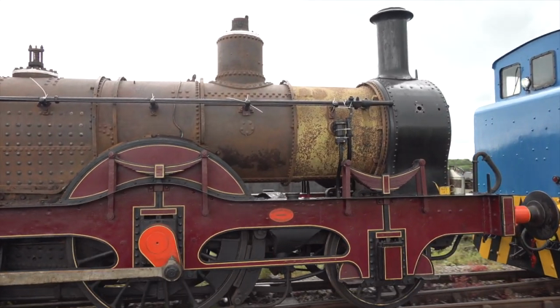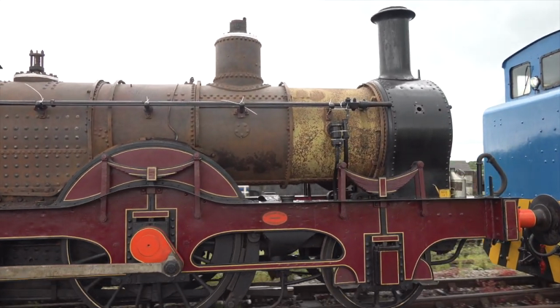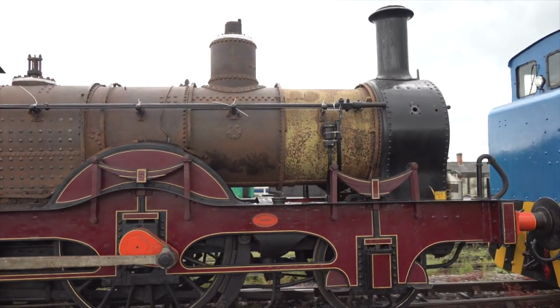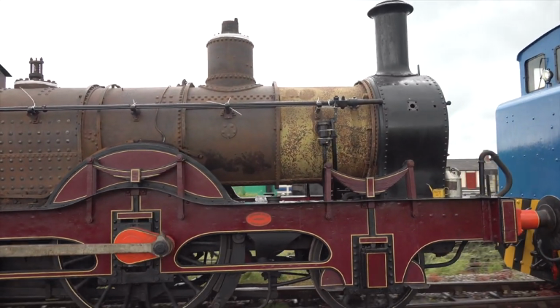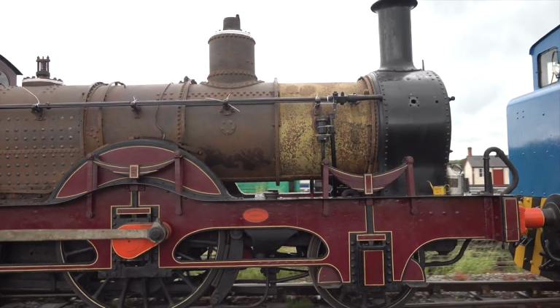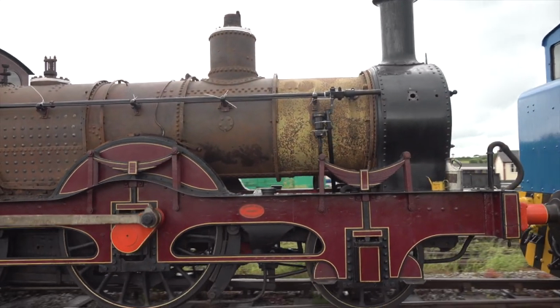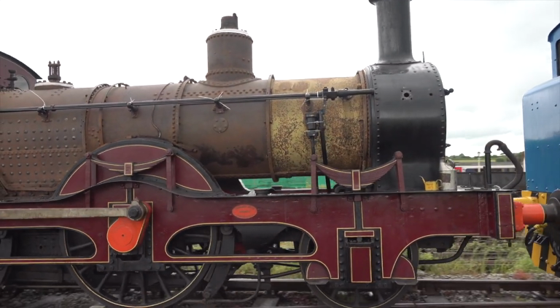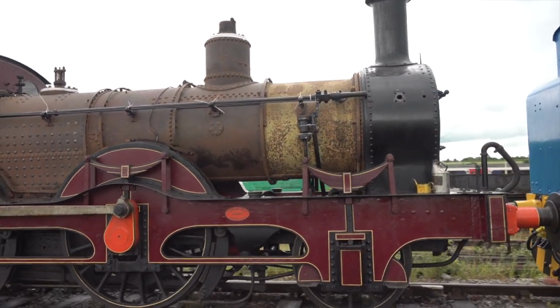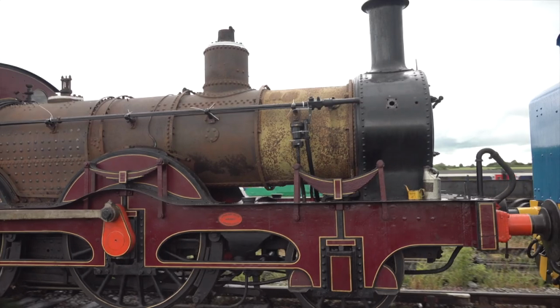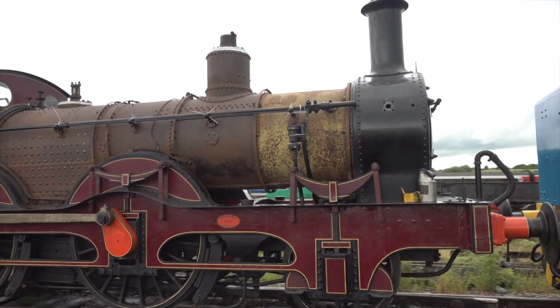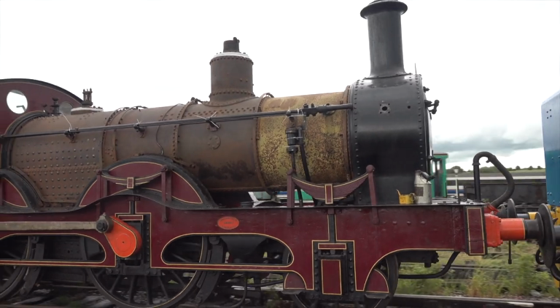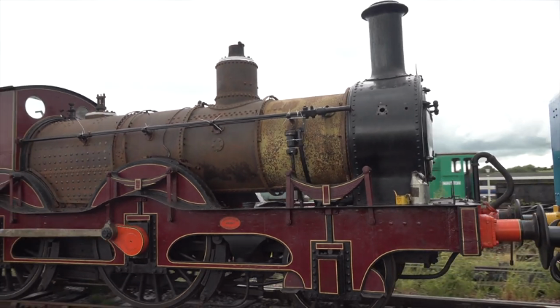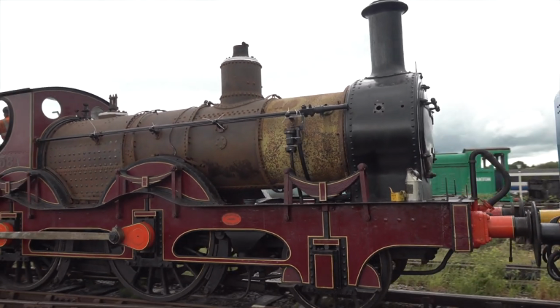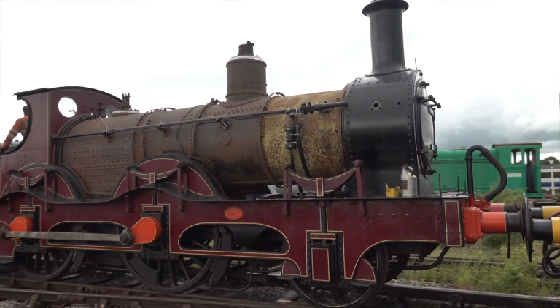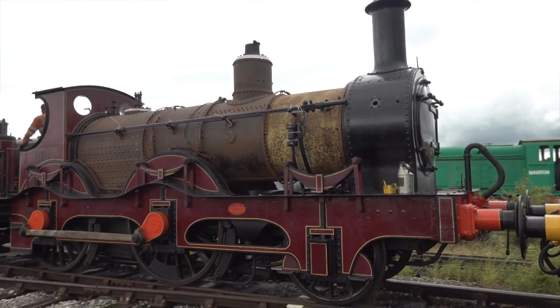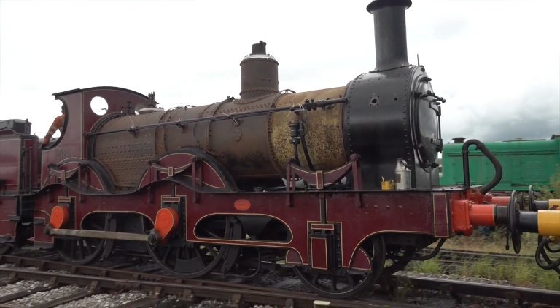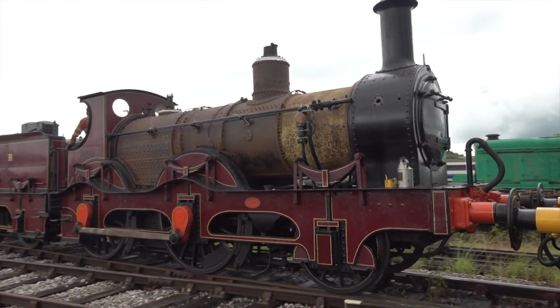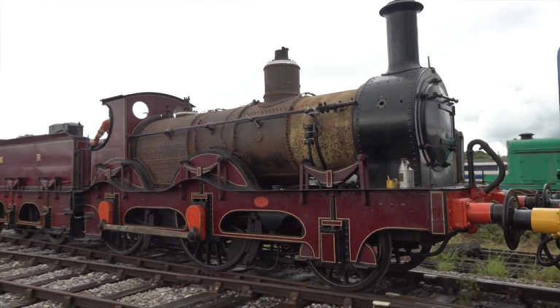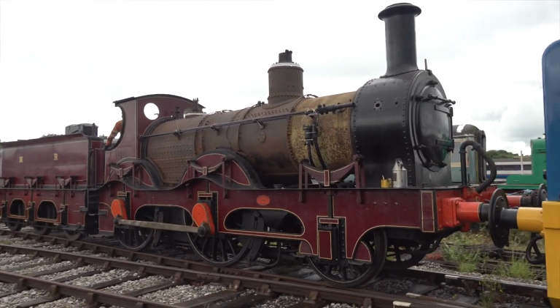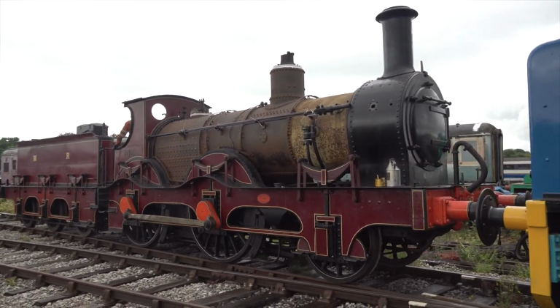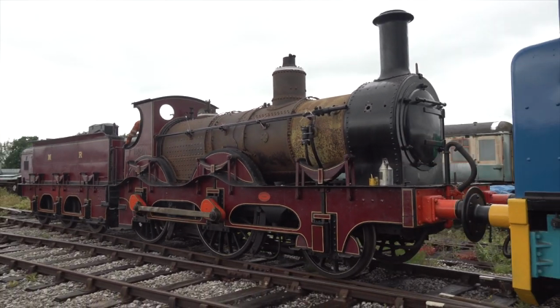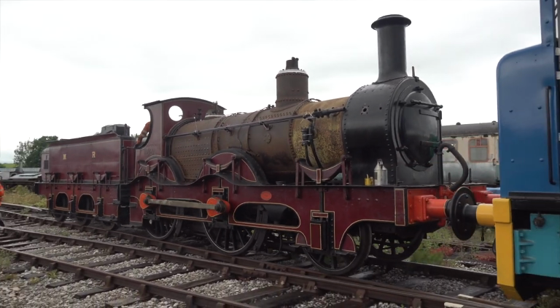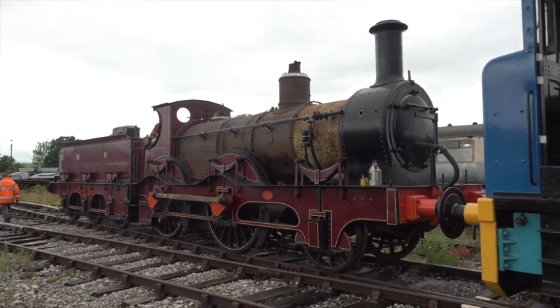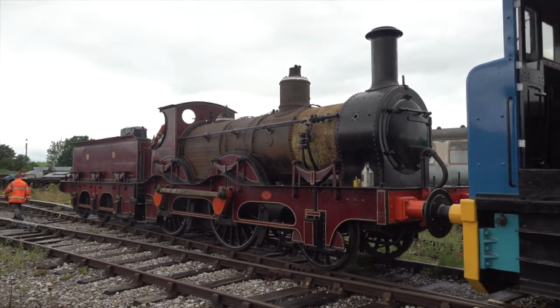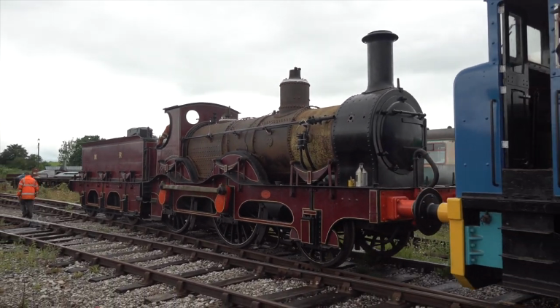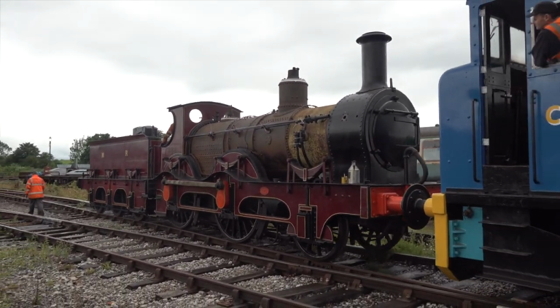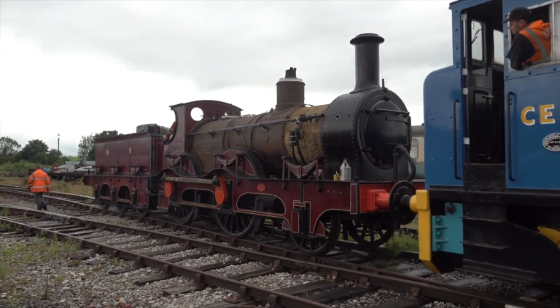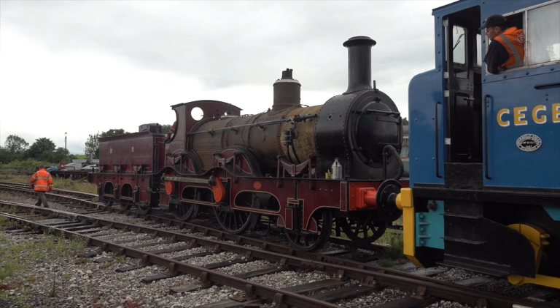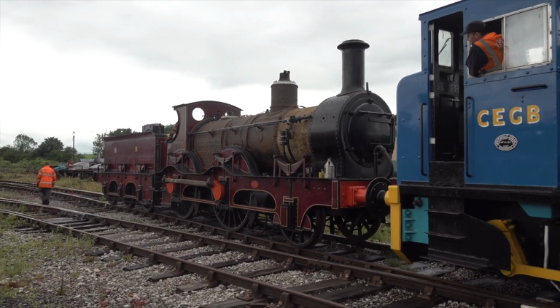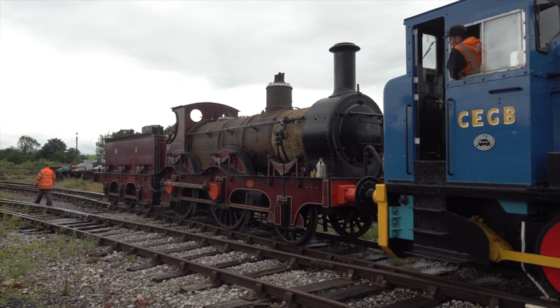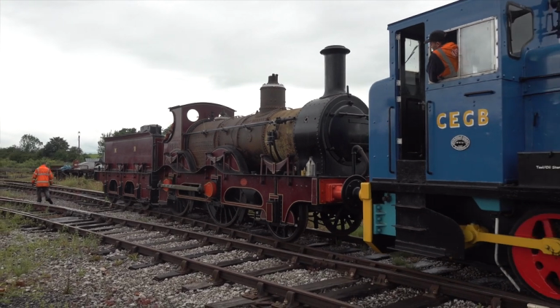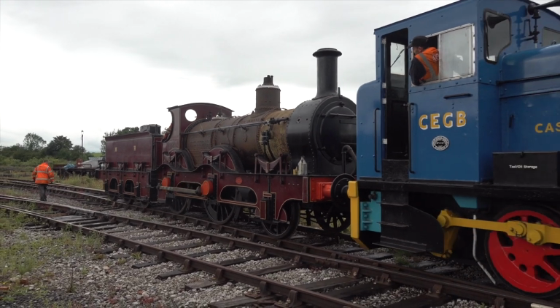In its day, 158A — a design by Matthew Kirtley — would have hauled crack expresses in and out of London's King's Cross Station.